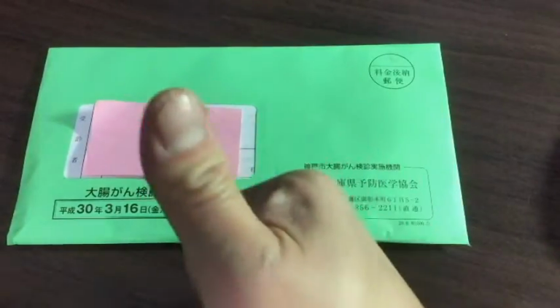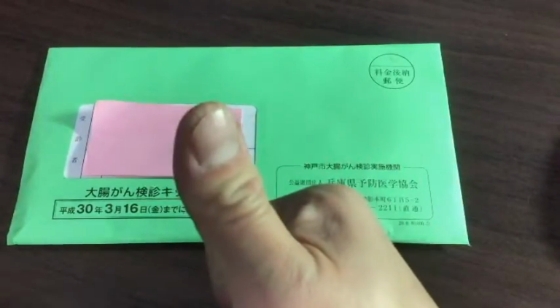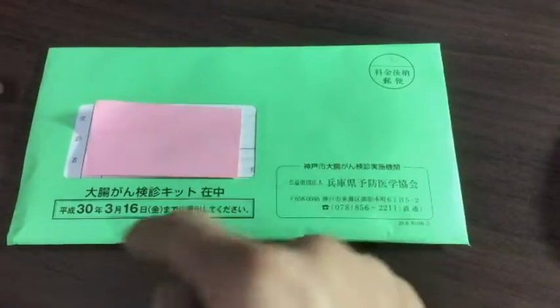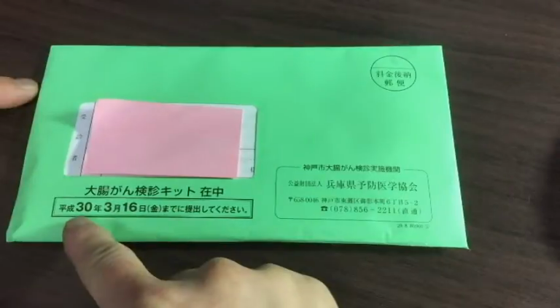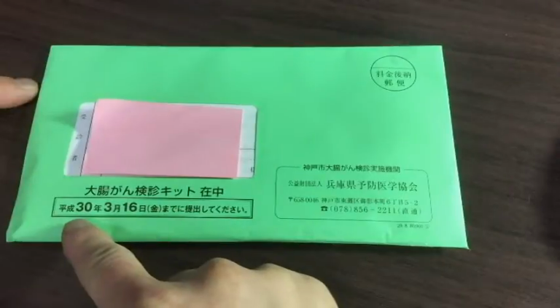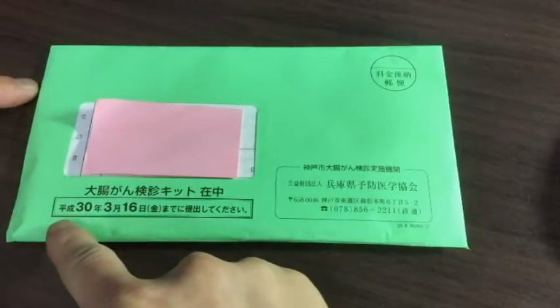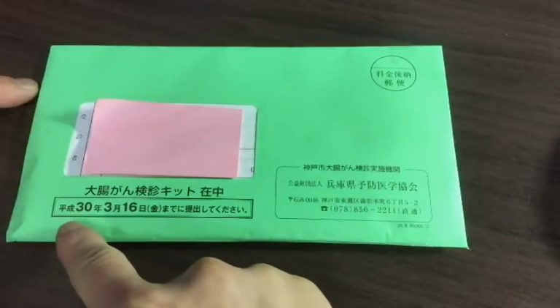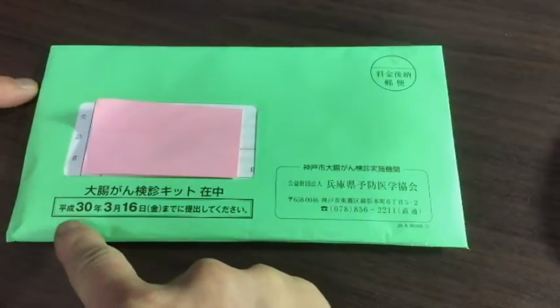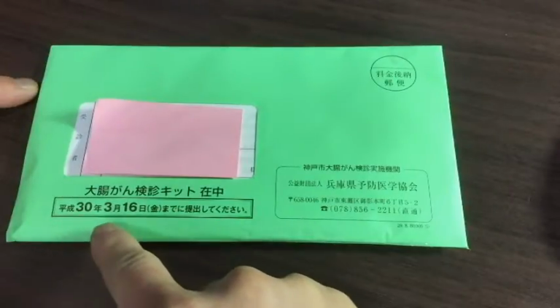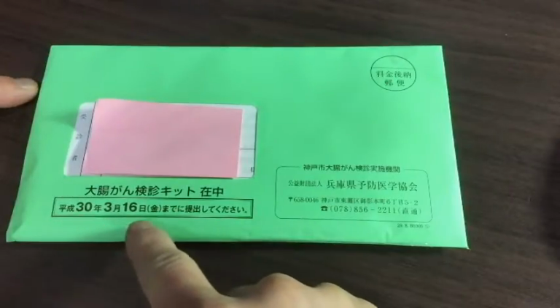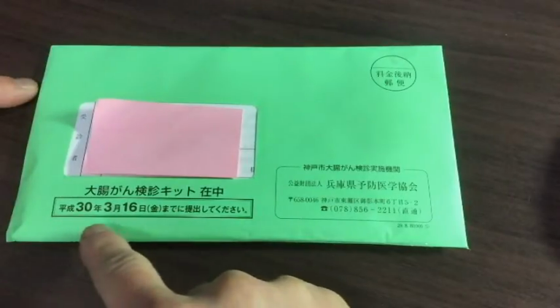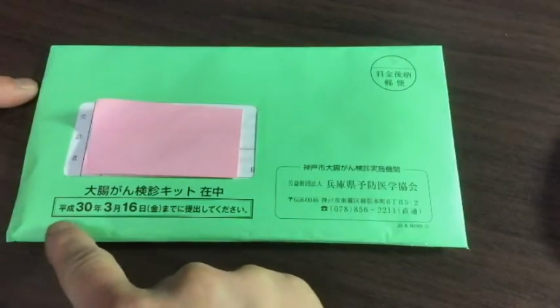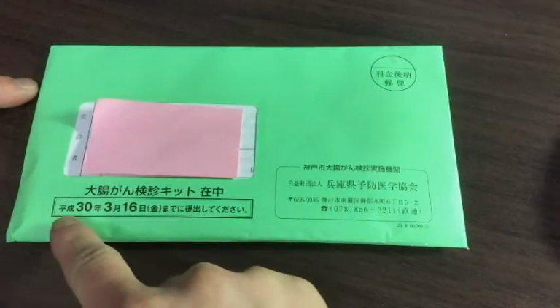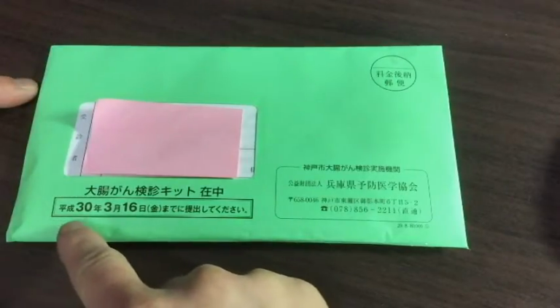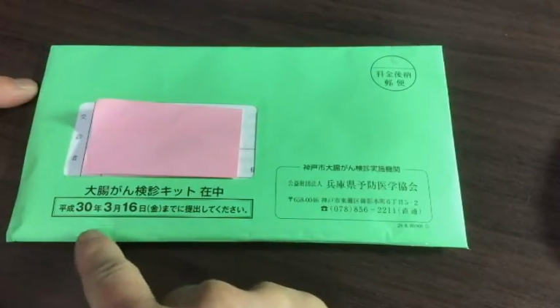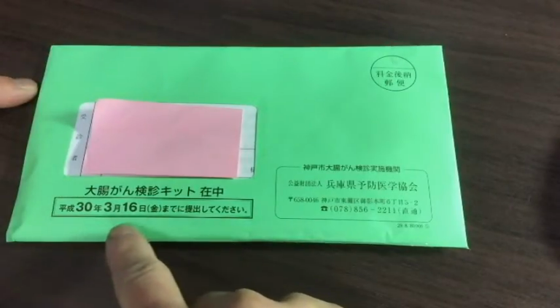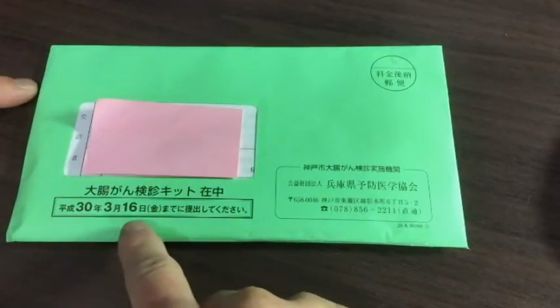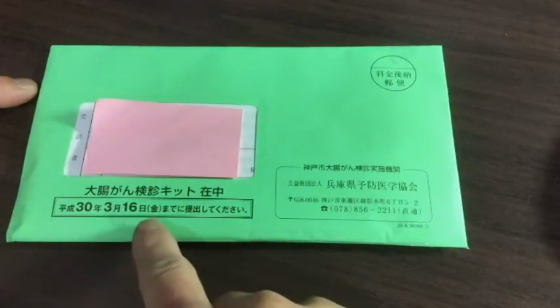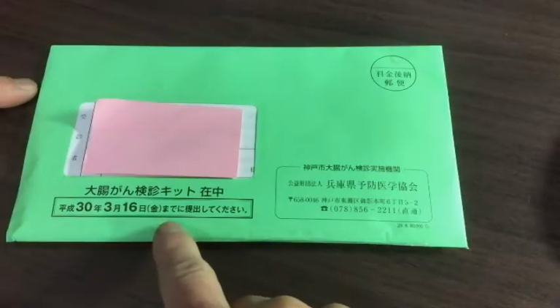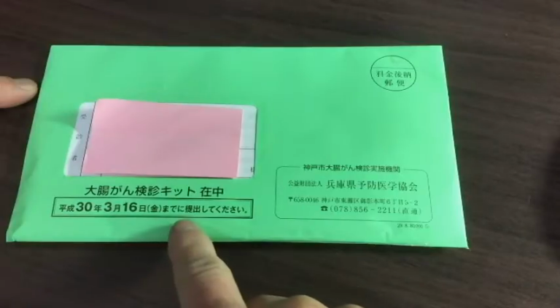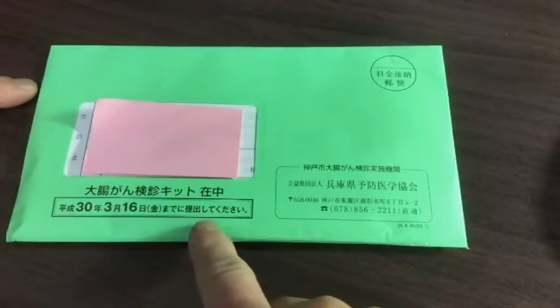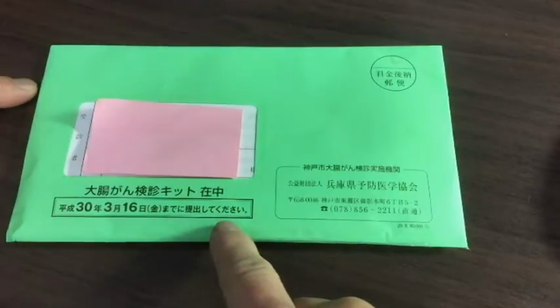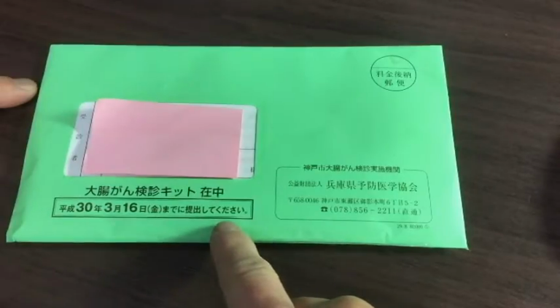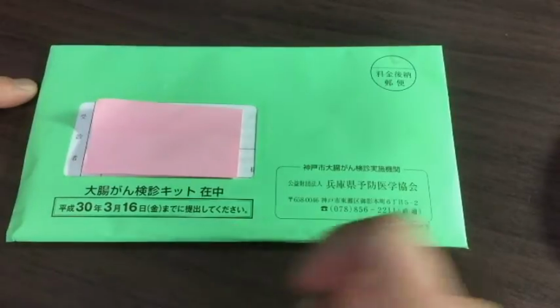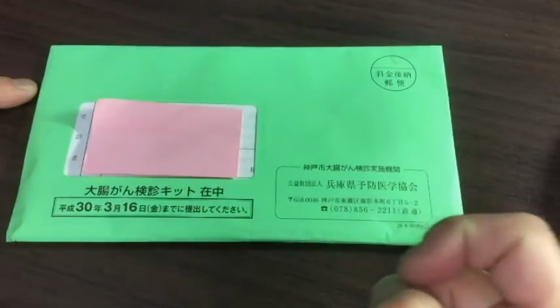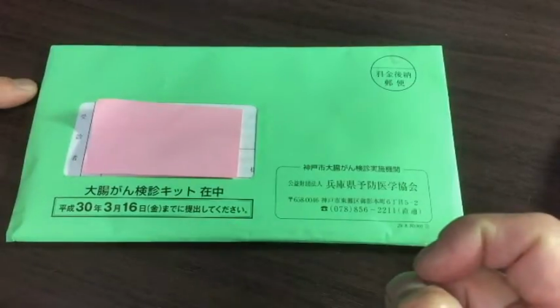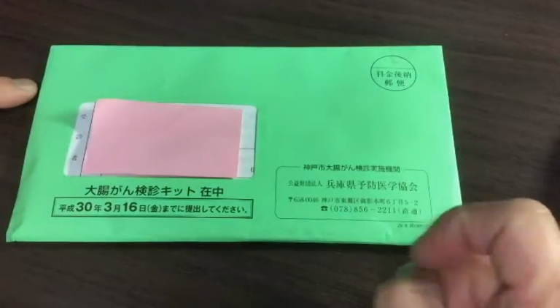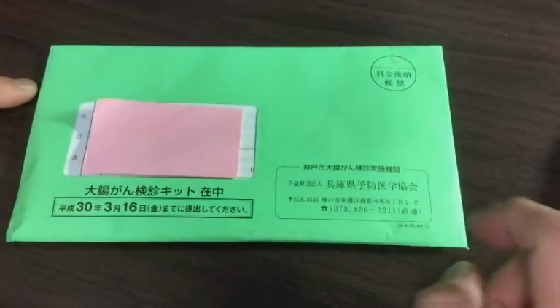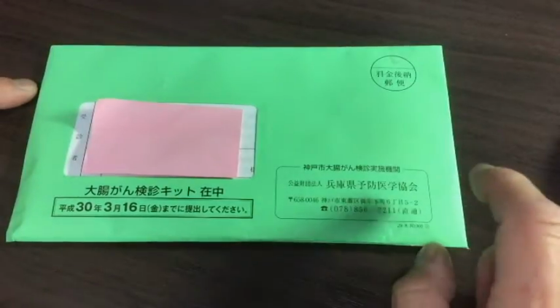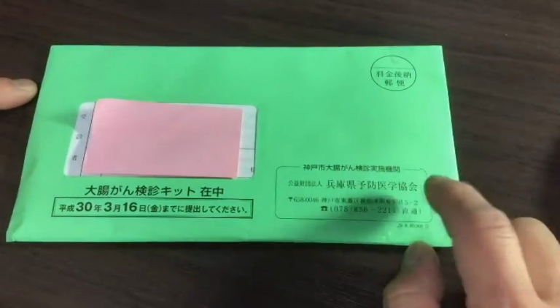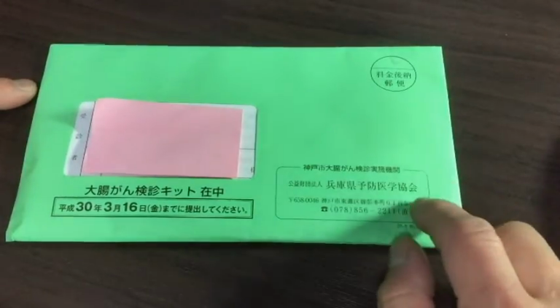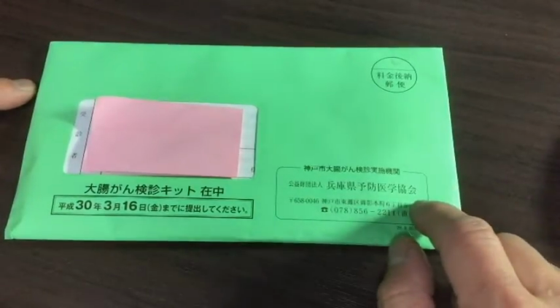This date, March 16th, Heisei 30, which is next year. You have until next year to do this examination. The examination kit only costs 500 yen, so it's worth it.